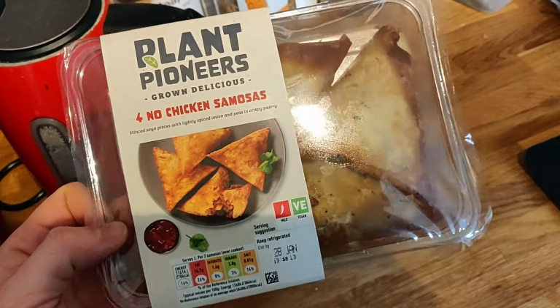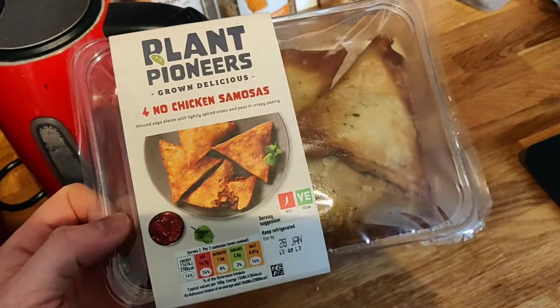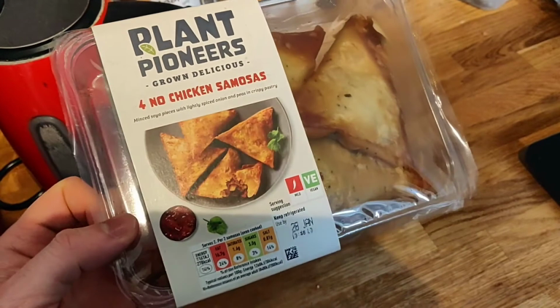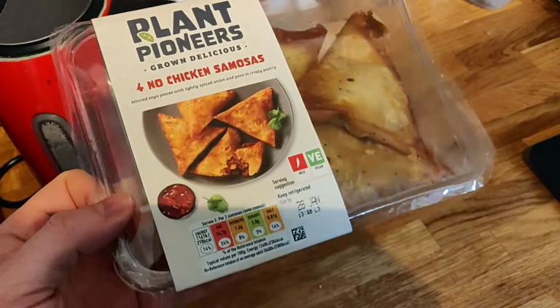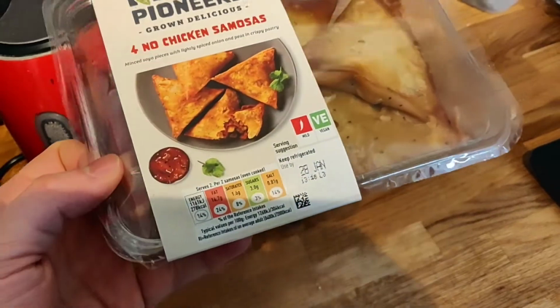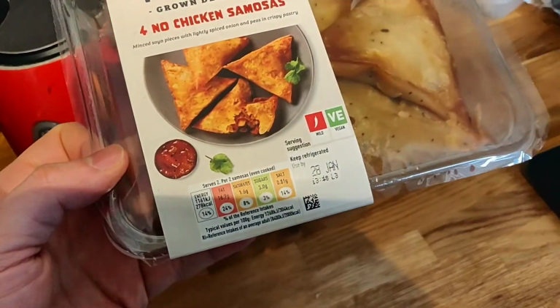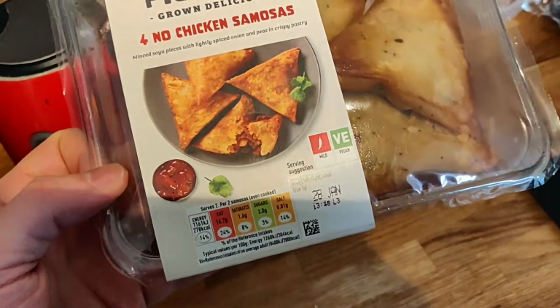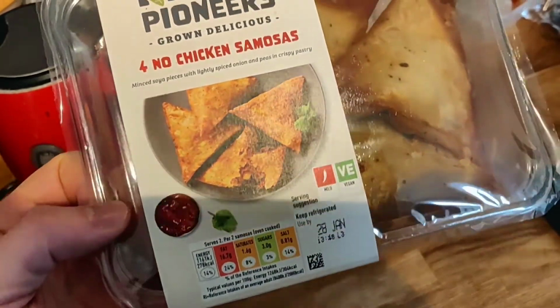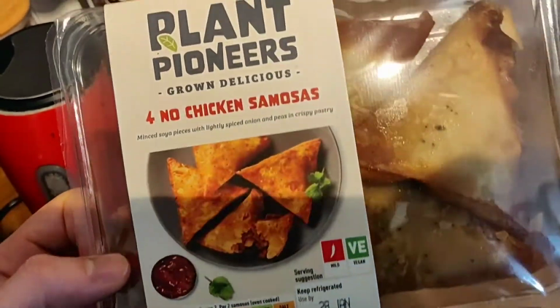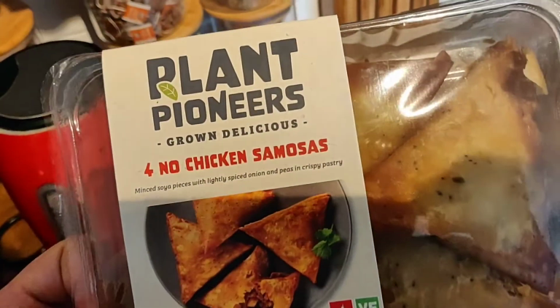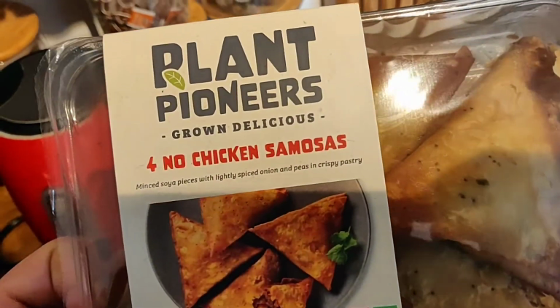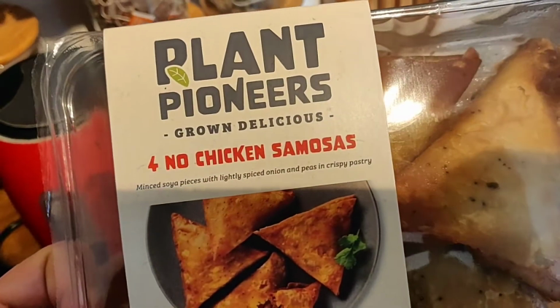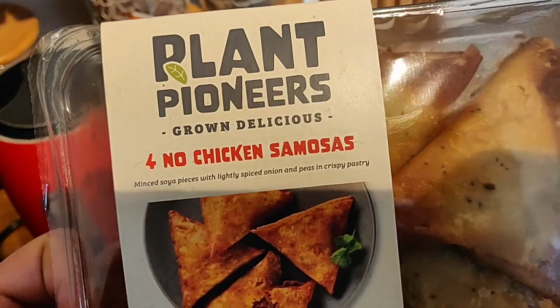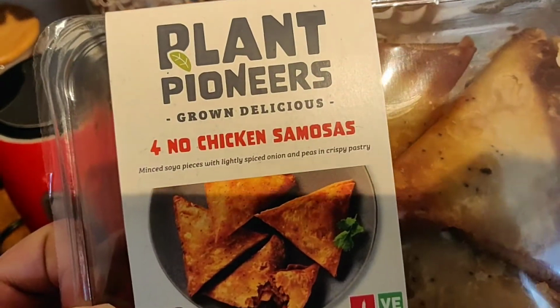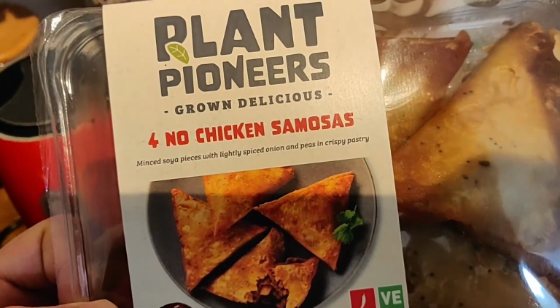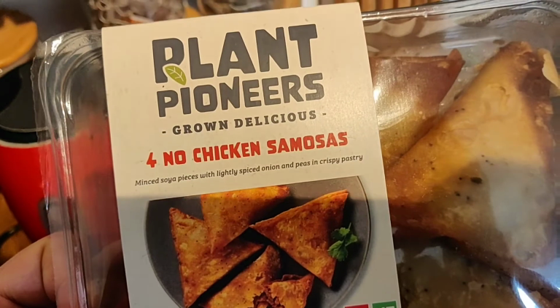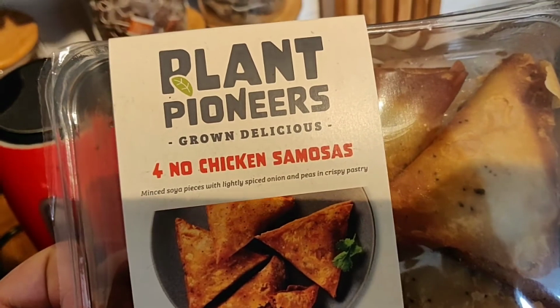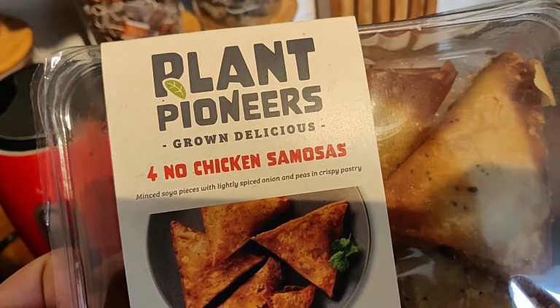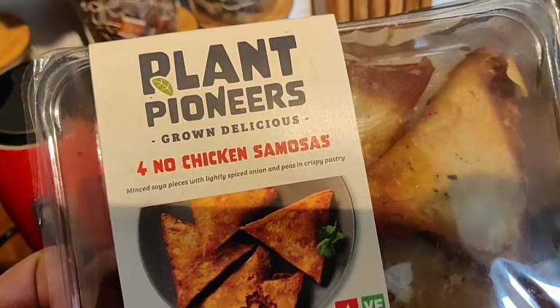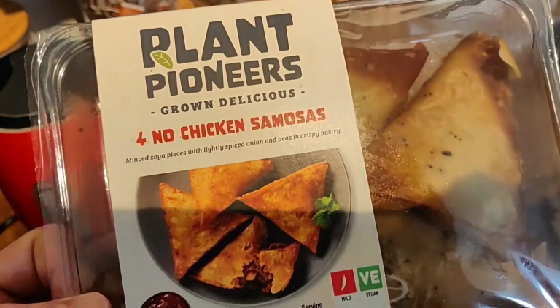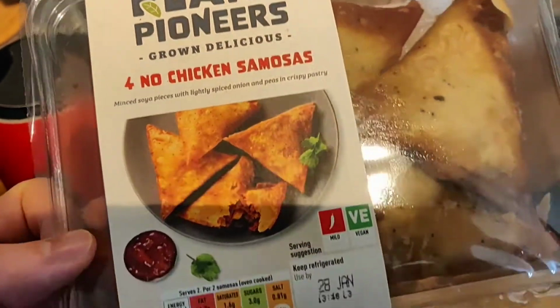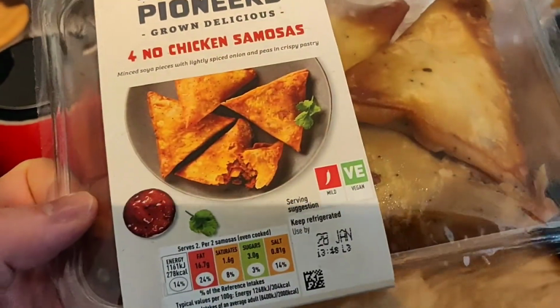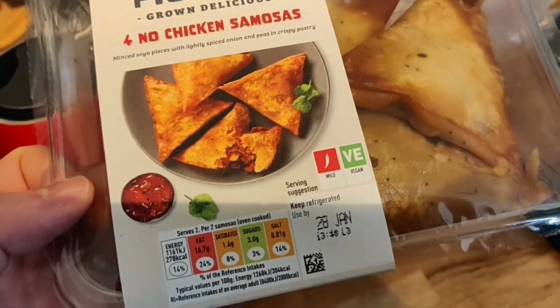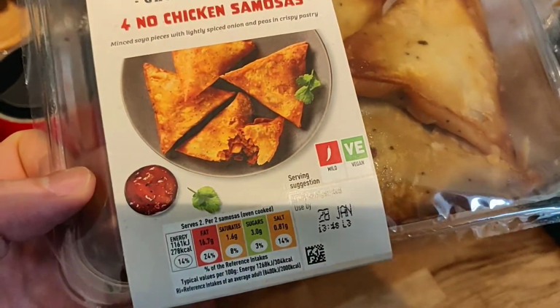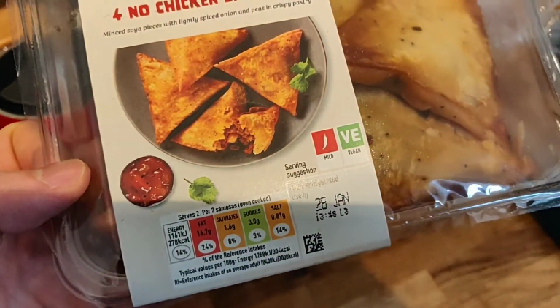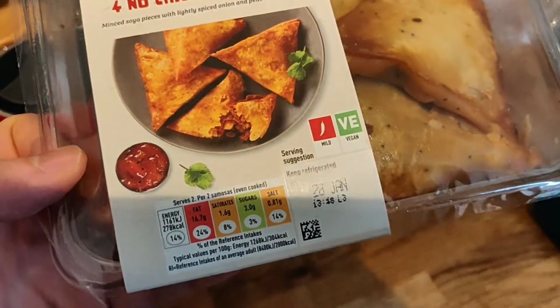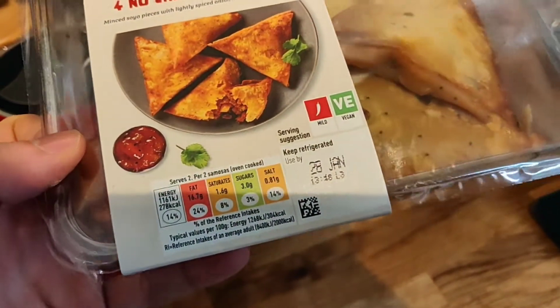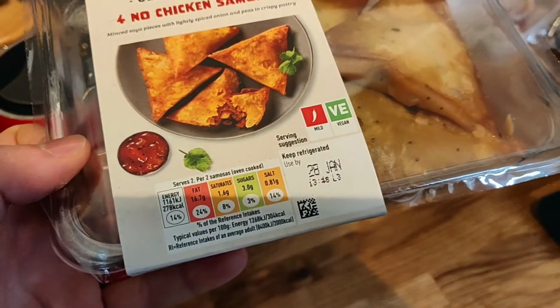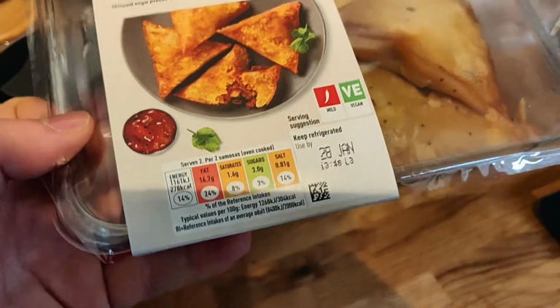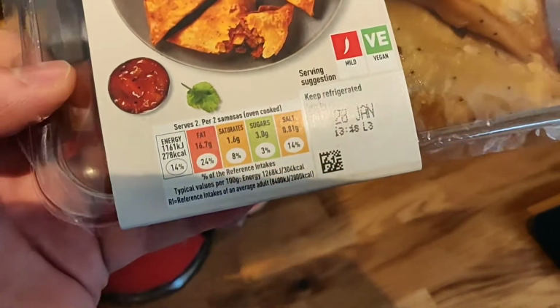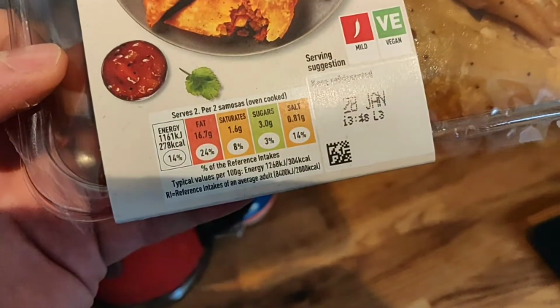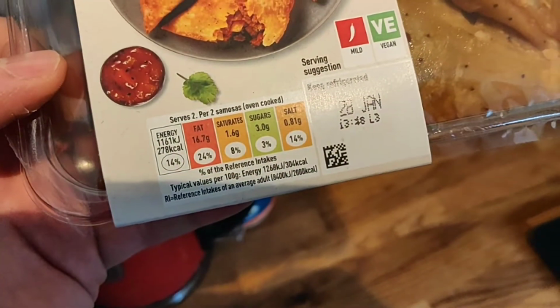I love samosas. I loved meat samosas before I was vegan, and I love vegetable samosas at the moment. But to see some no chicken samosas that are going to have some sort of vegan meat kind of flavor going on, I was really excited.